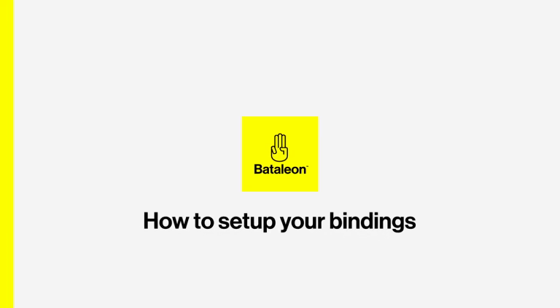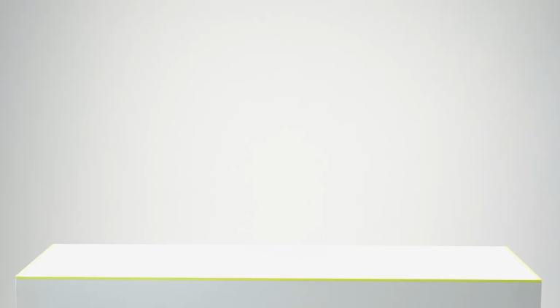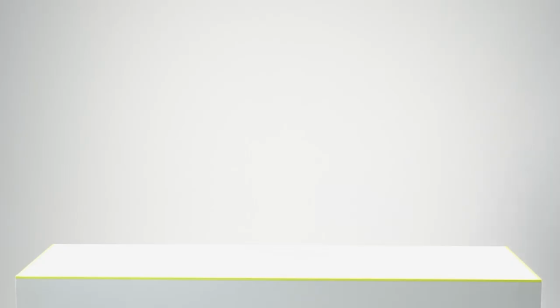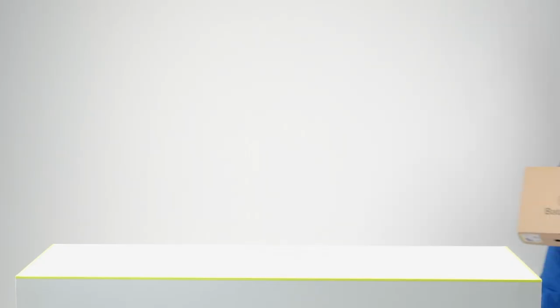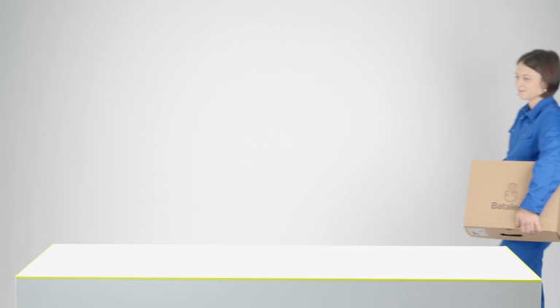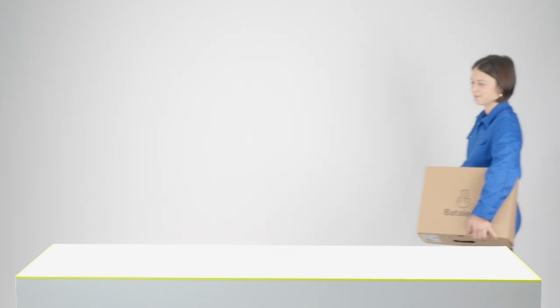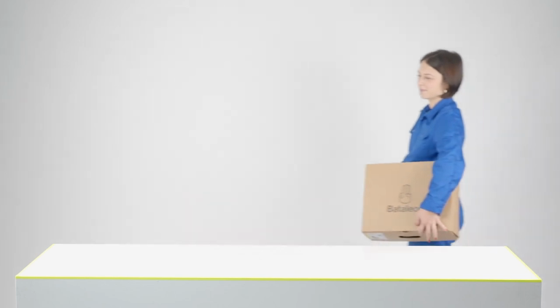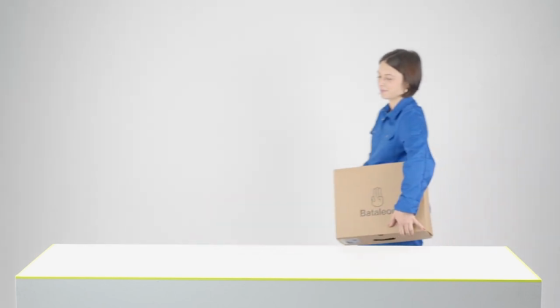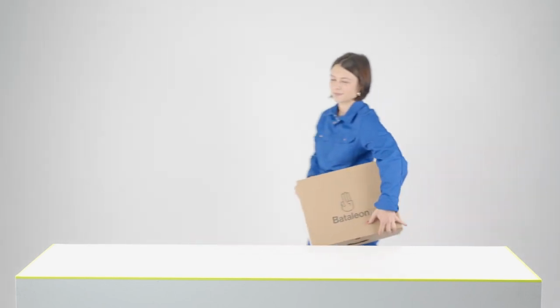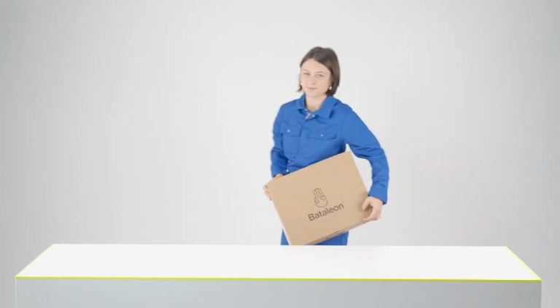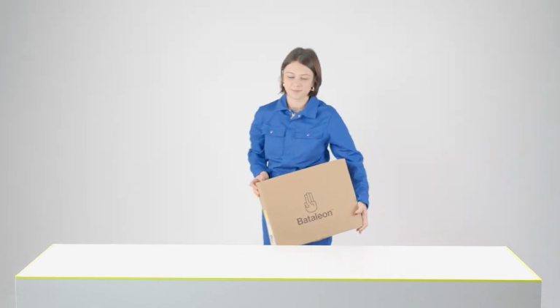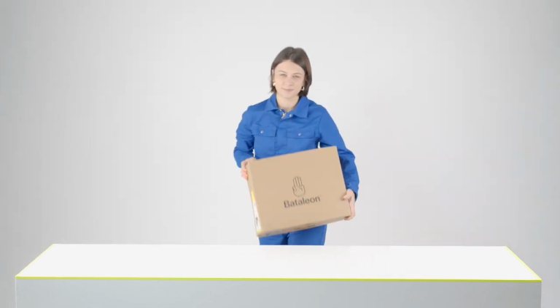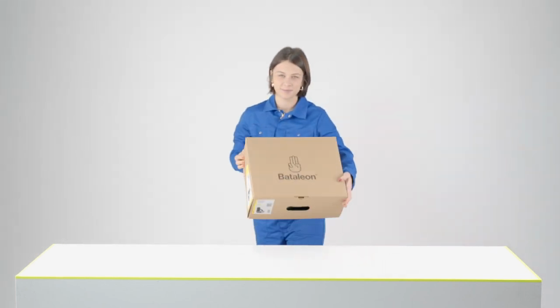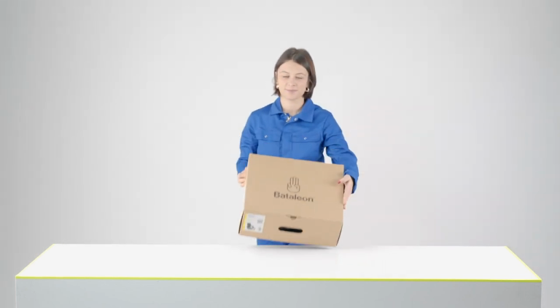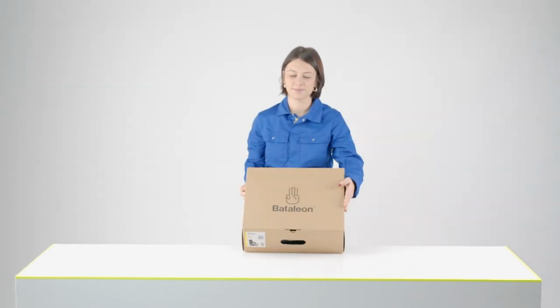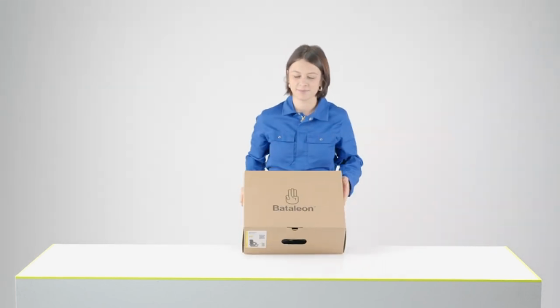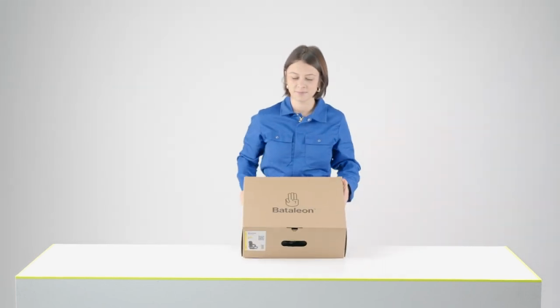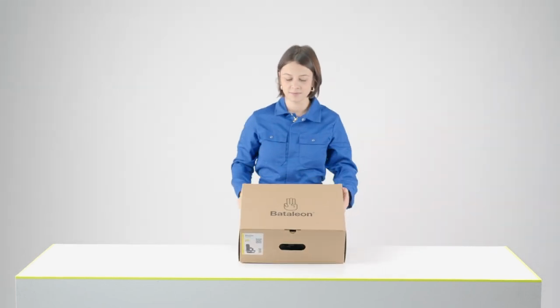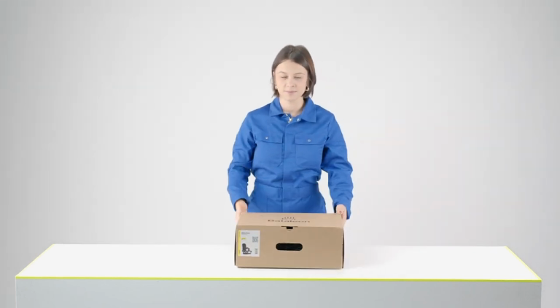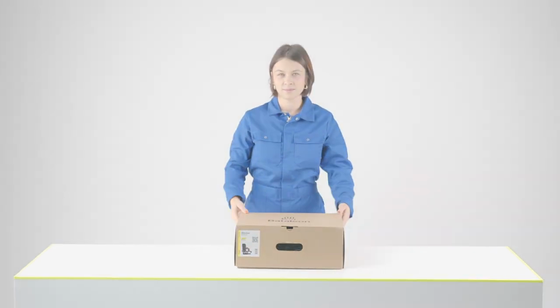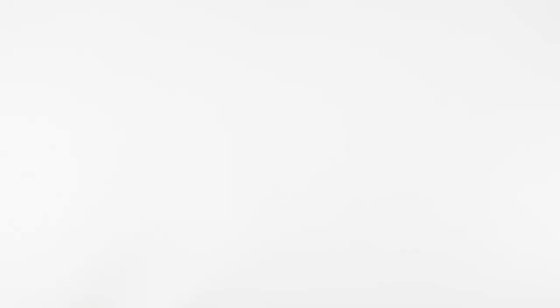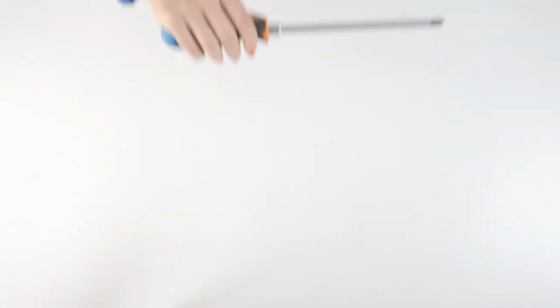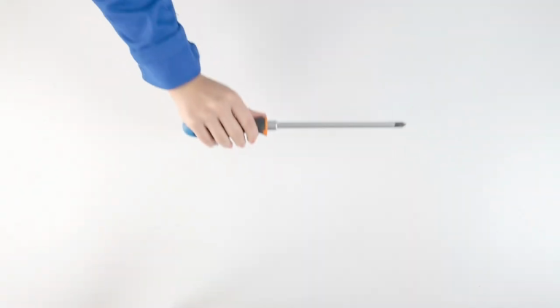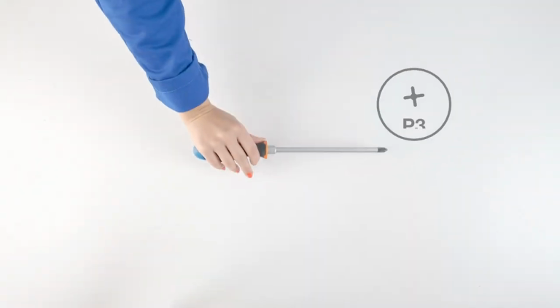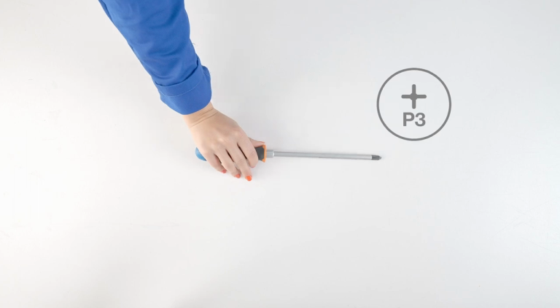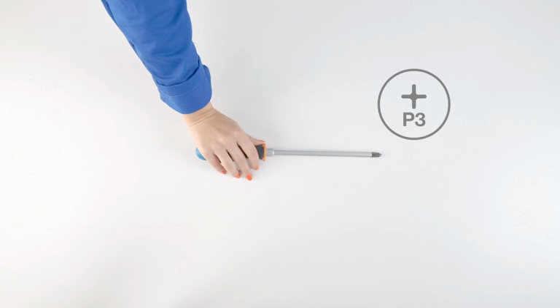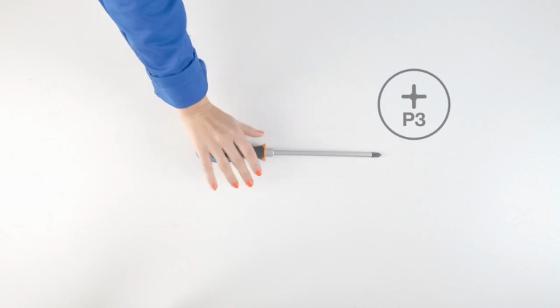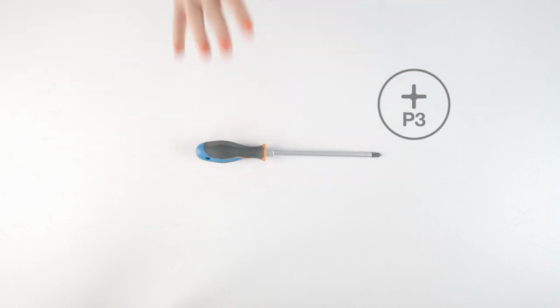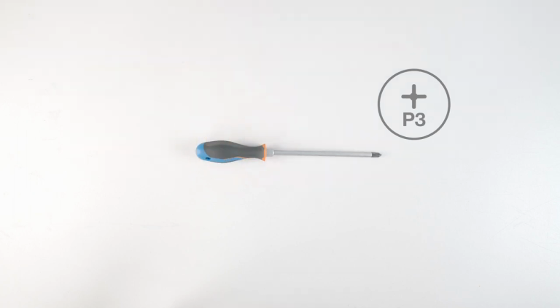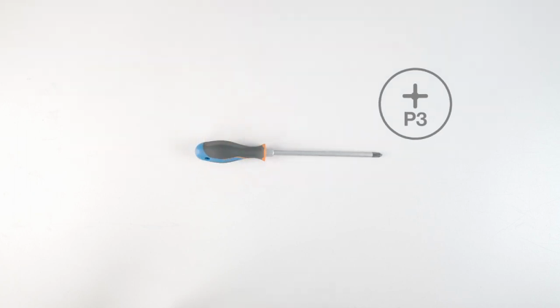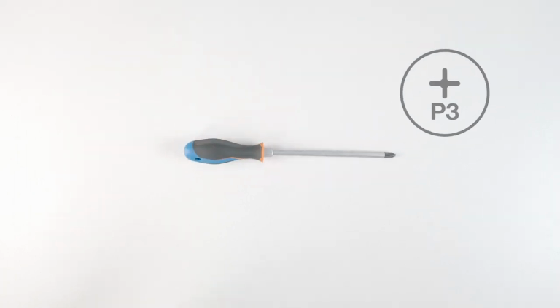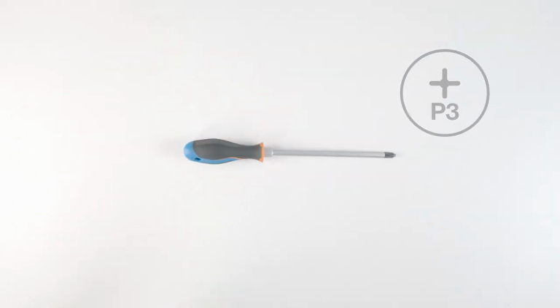In this video we'll show you everything you need to know to set up your Battalion bindings. You will need a number three screwdriver to set up your bindings.